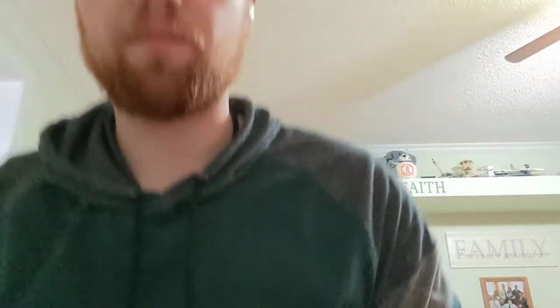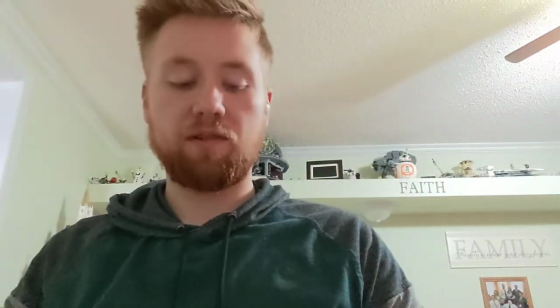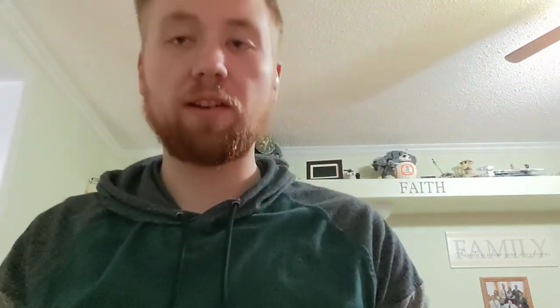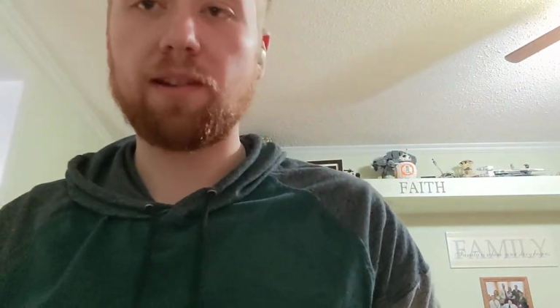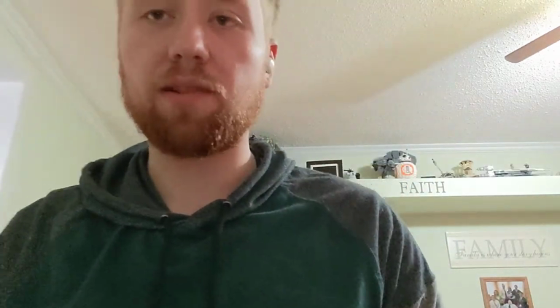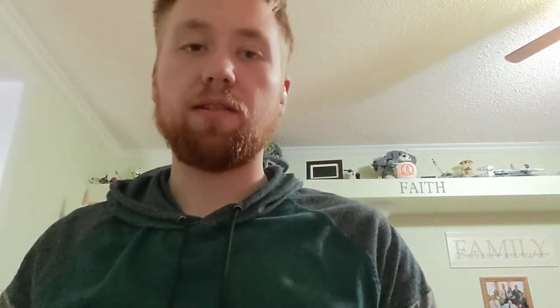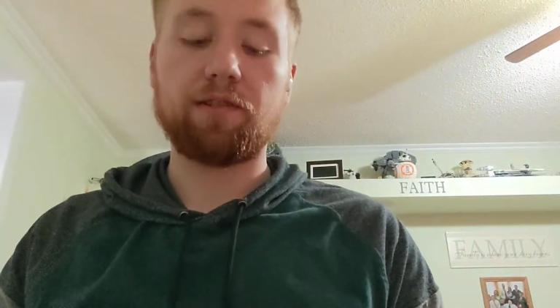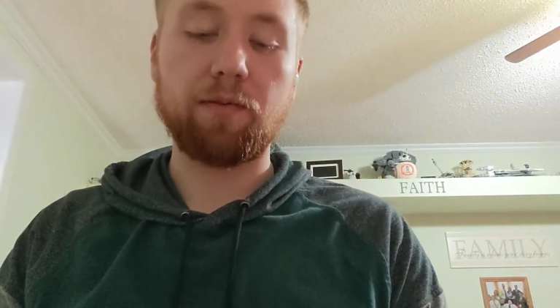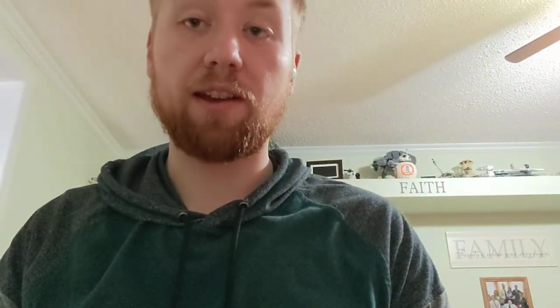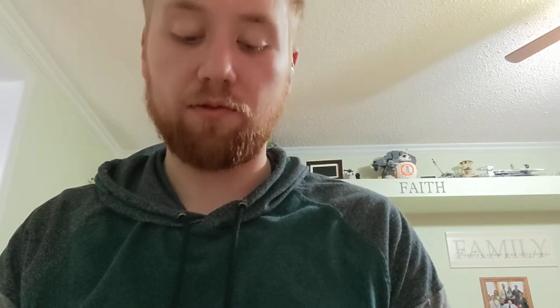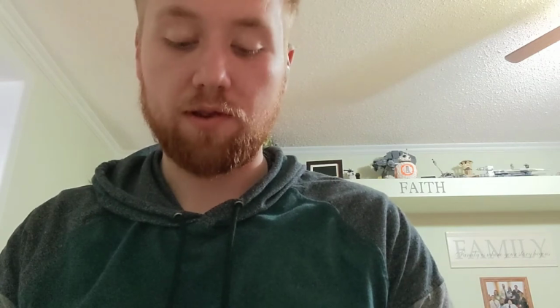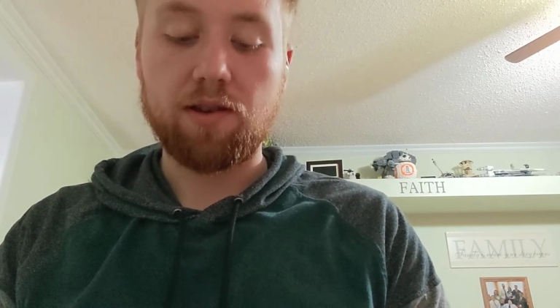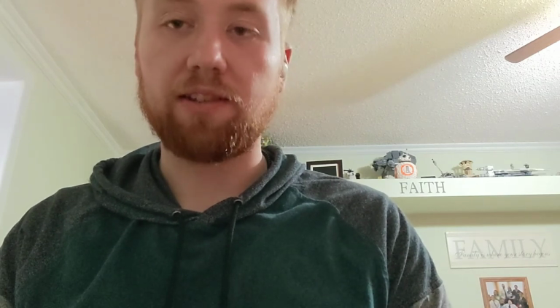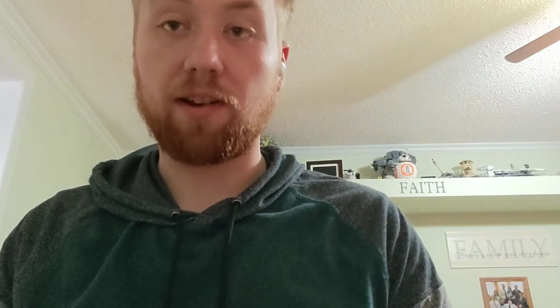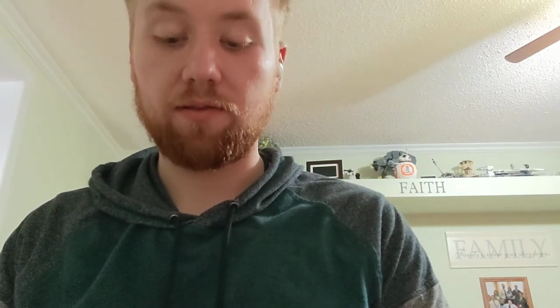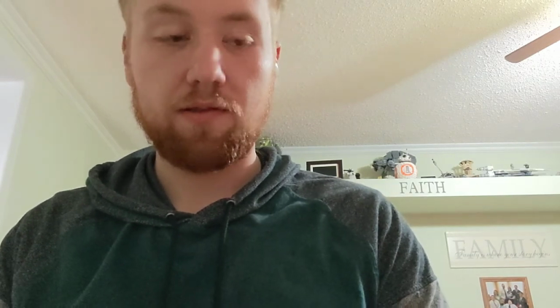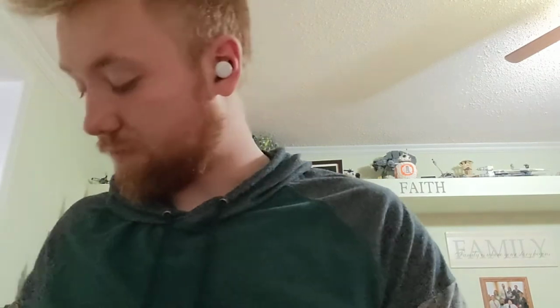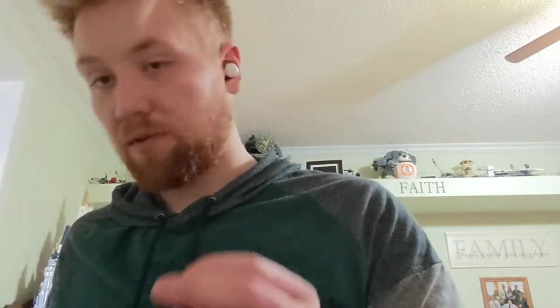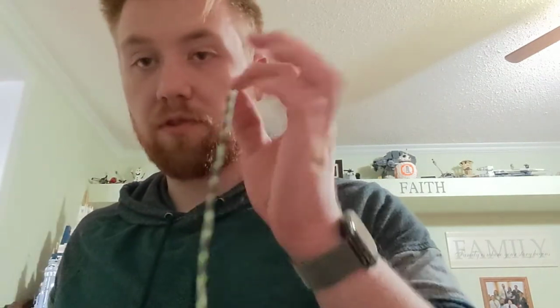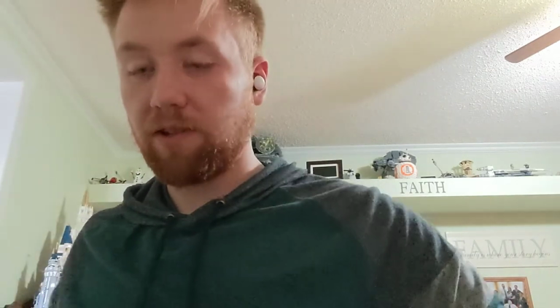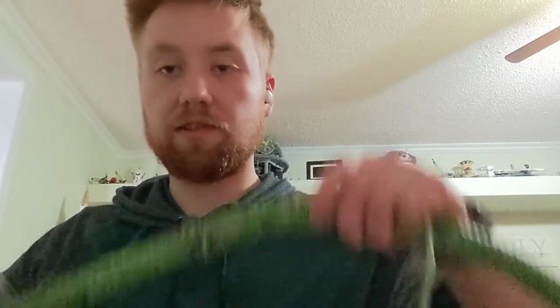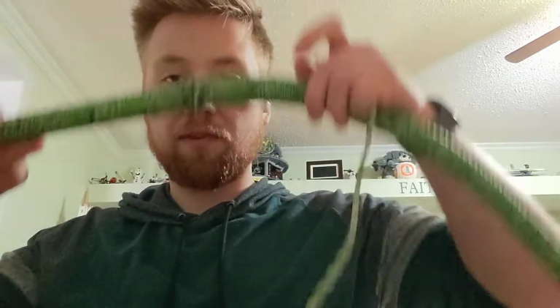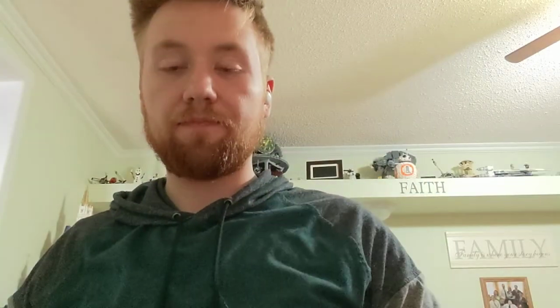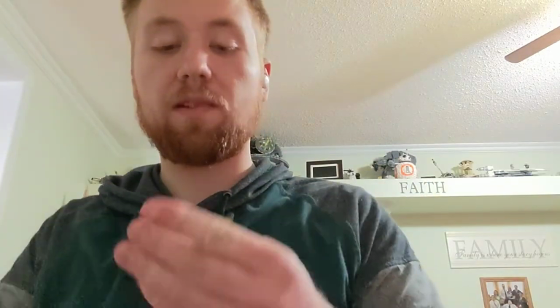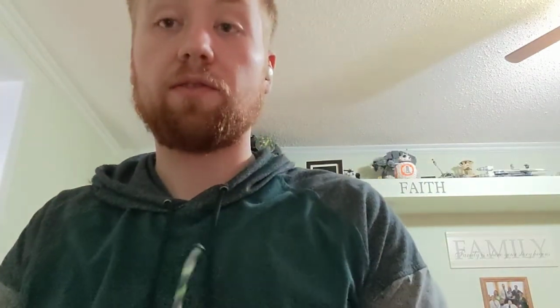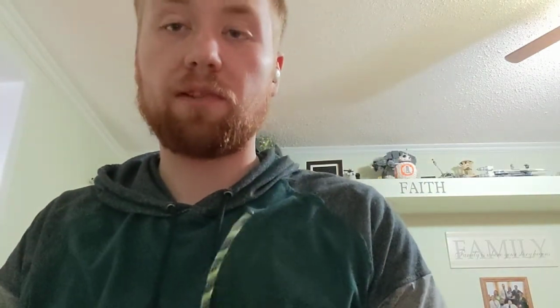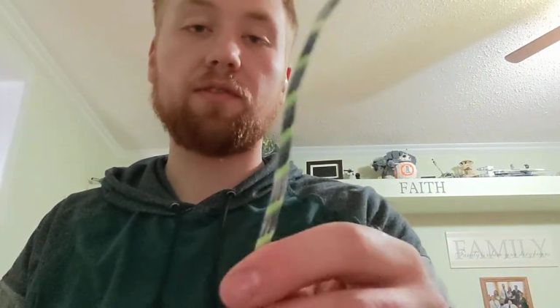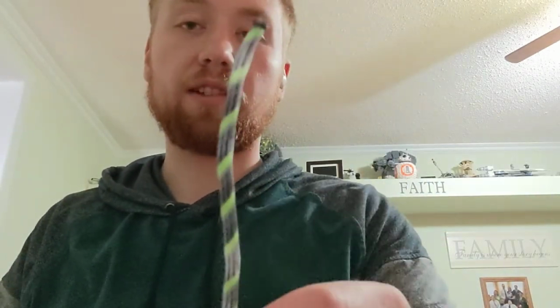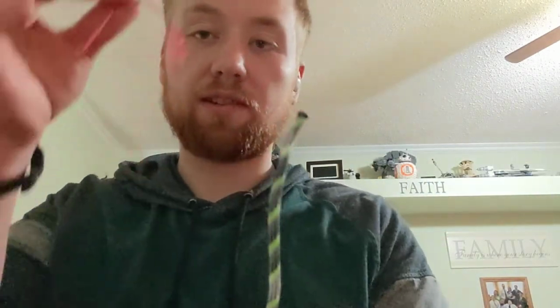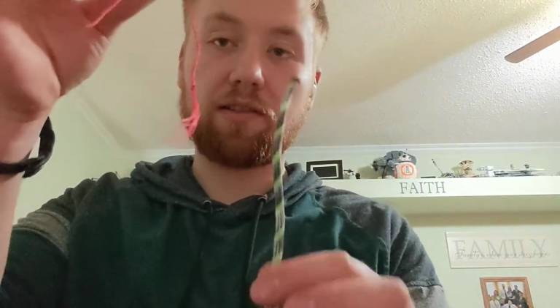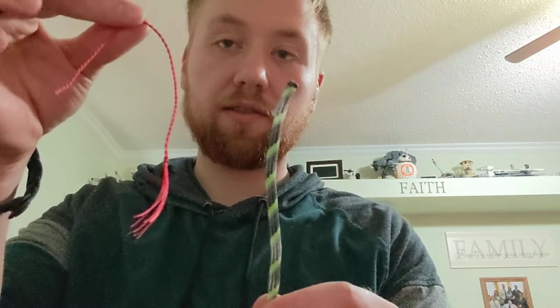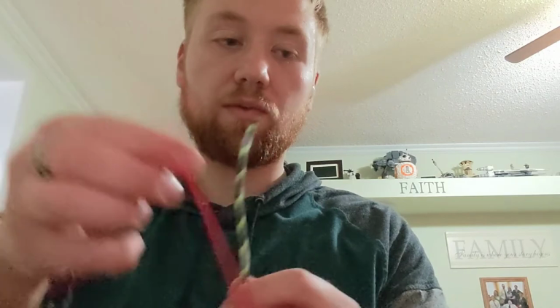A few times I've been asked by friends or family members how to attach the crackers of the whip. I just finished this whip today, so I figured I'd make a video to show you guys how to attach the cracker onto the fall of the whip.